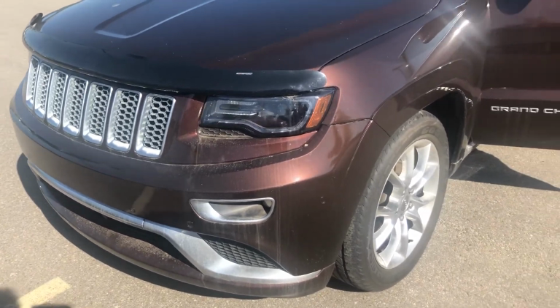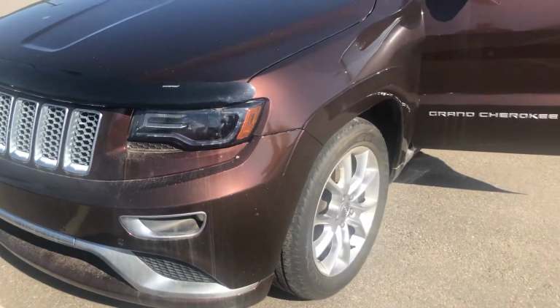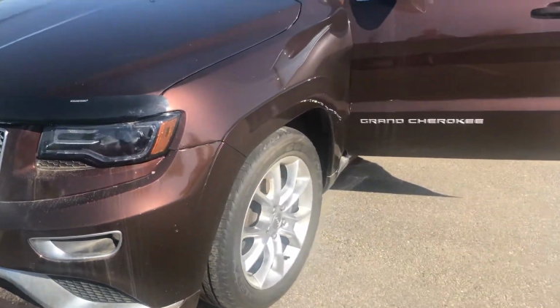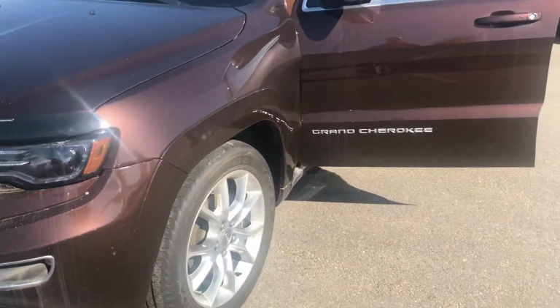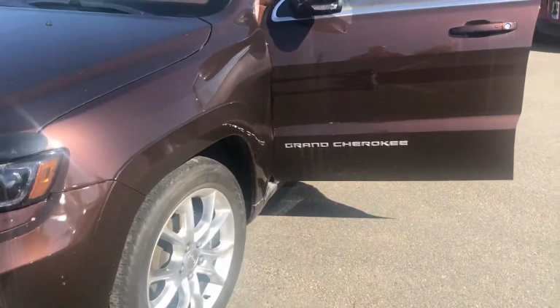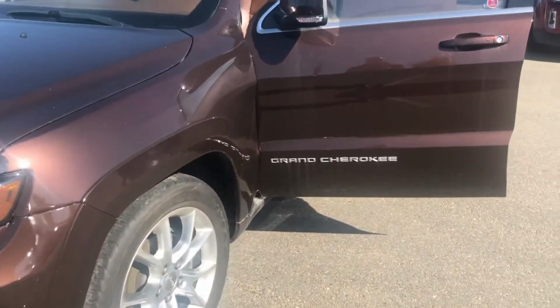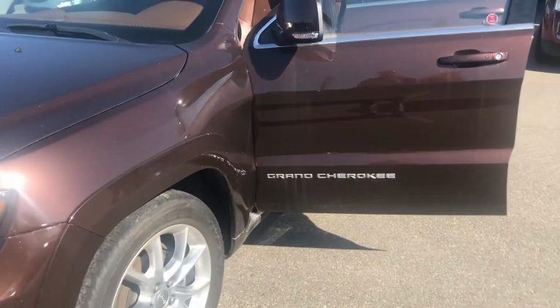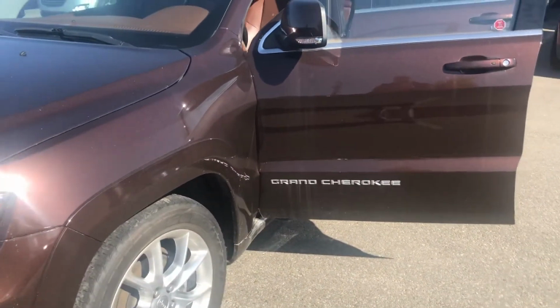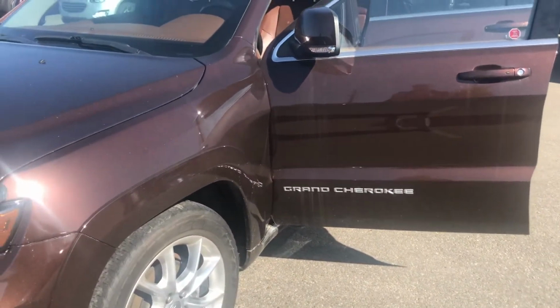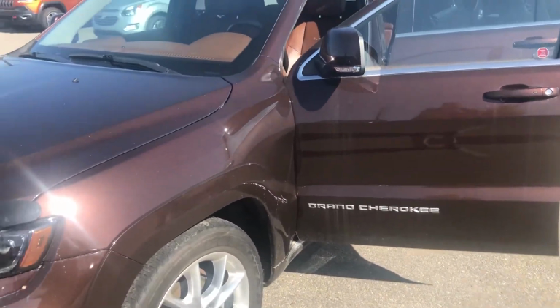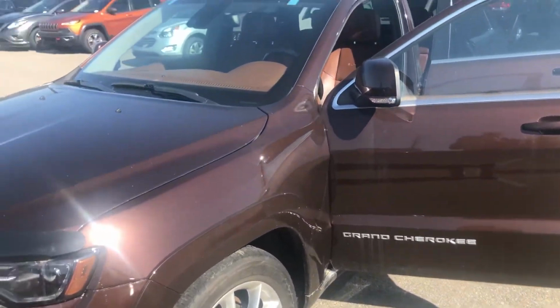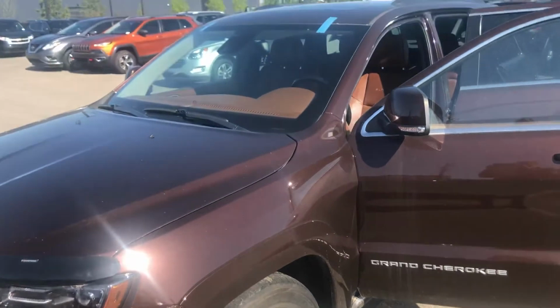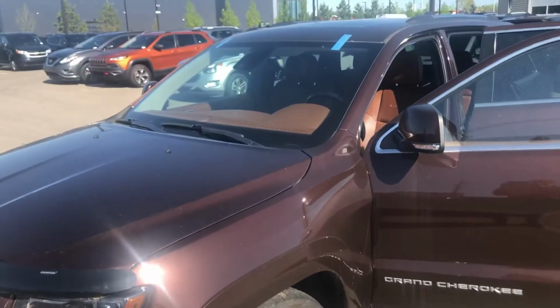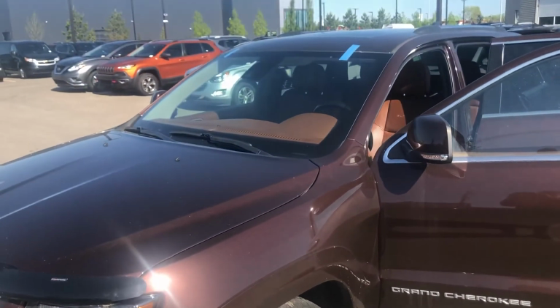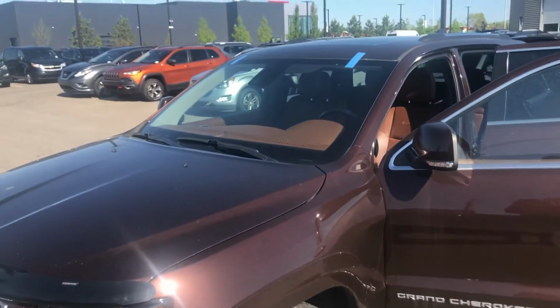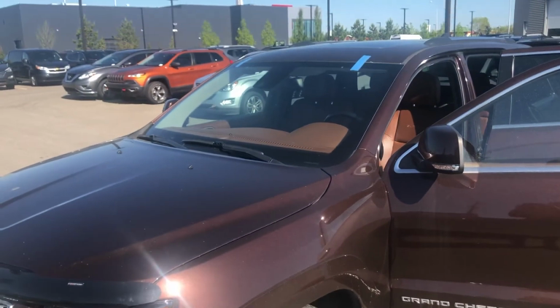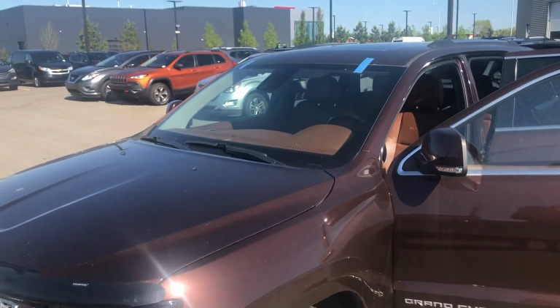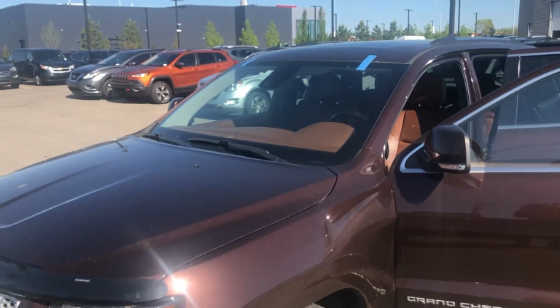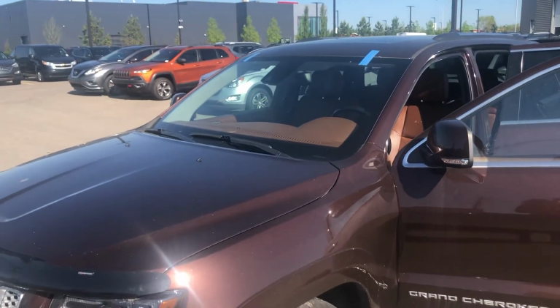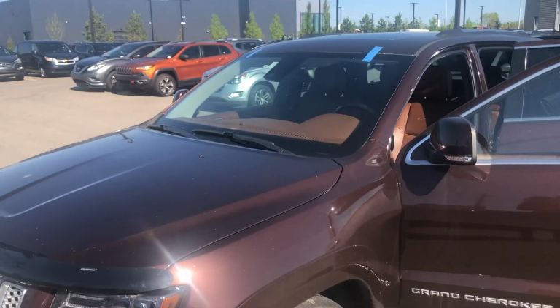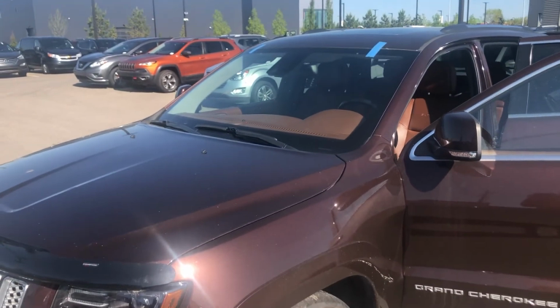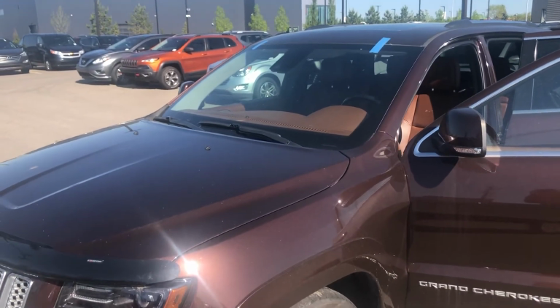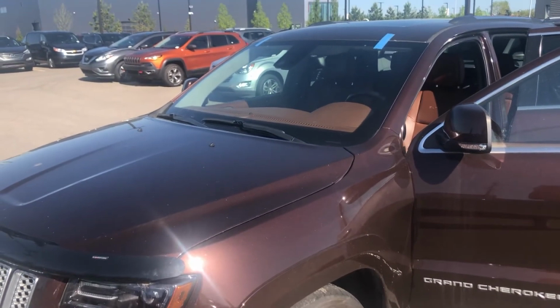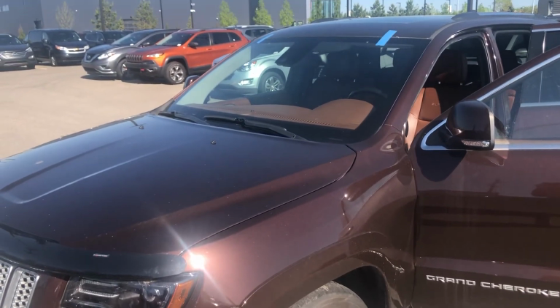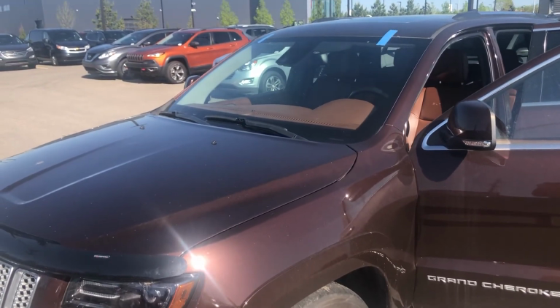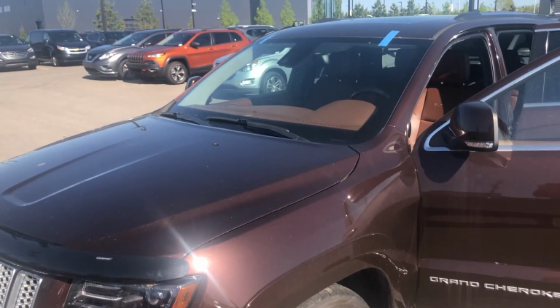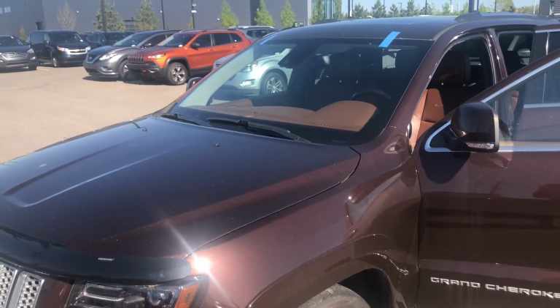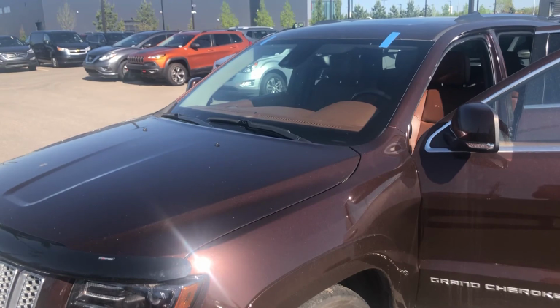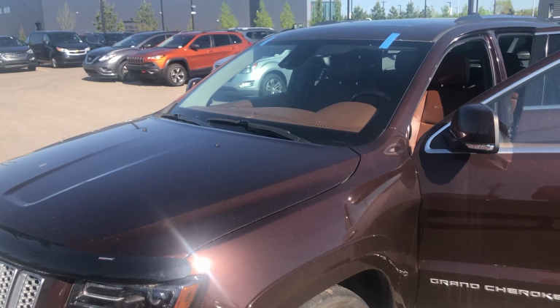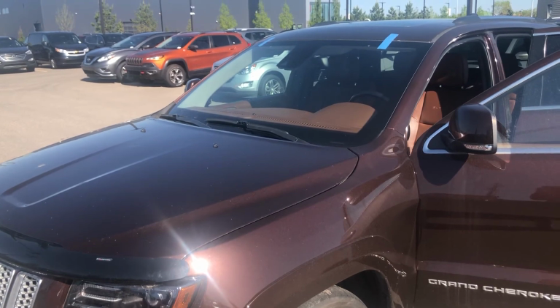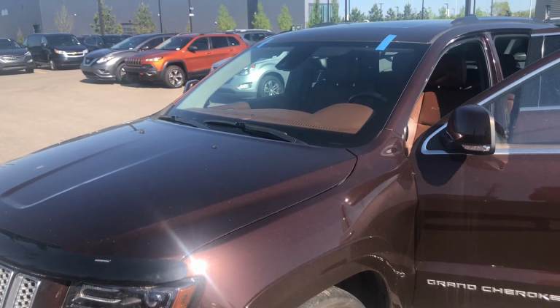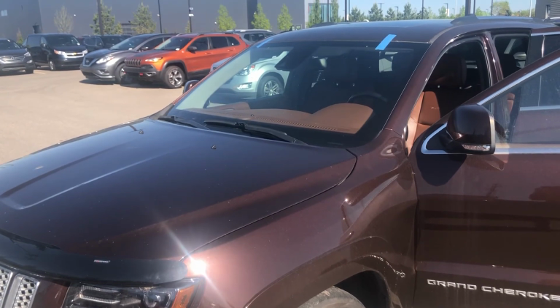Jeep Grand Cherokee here at Spruce Grove Hyundai. My name is Dean, my direct number is 780-919-0817.